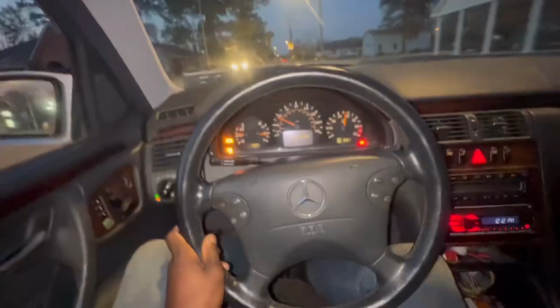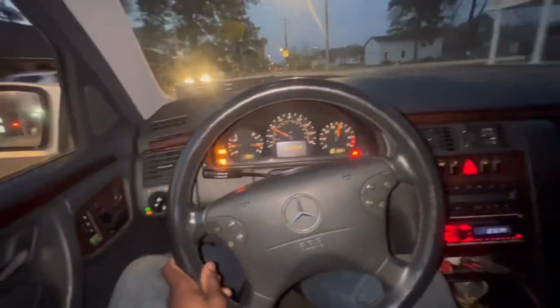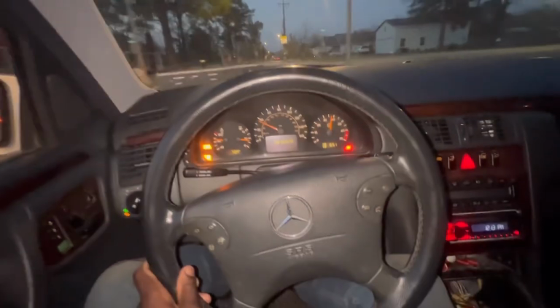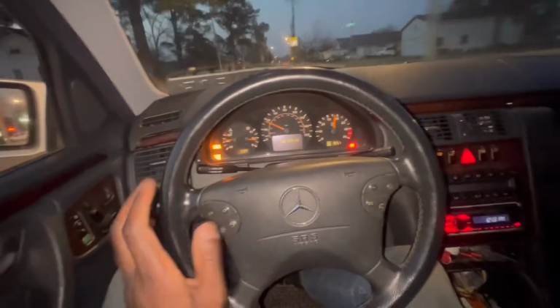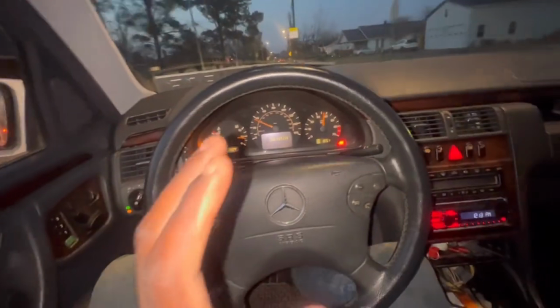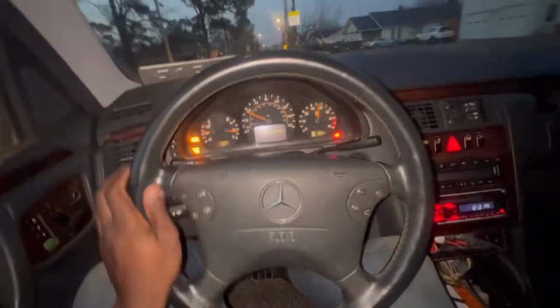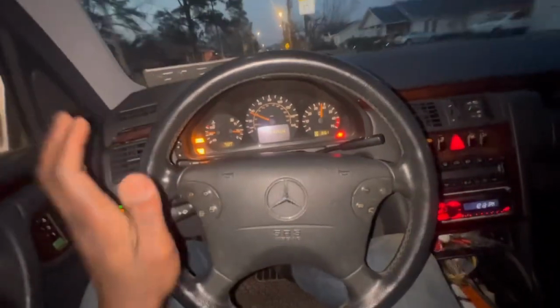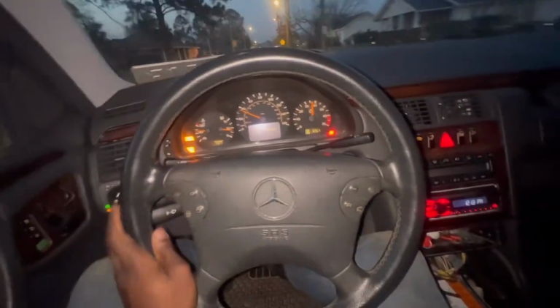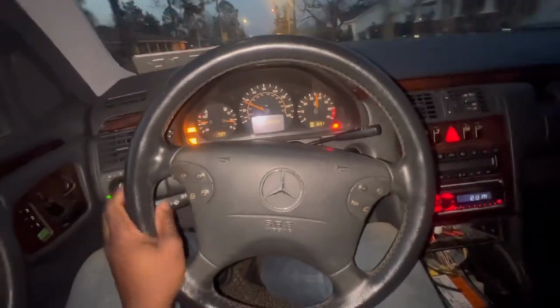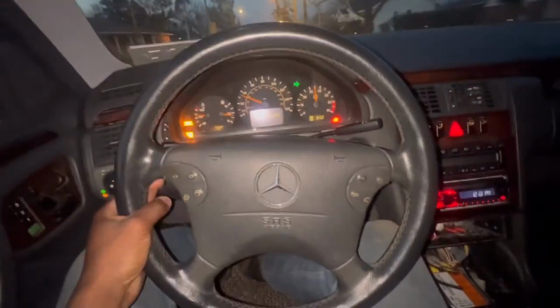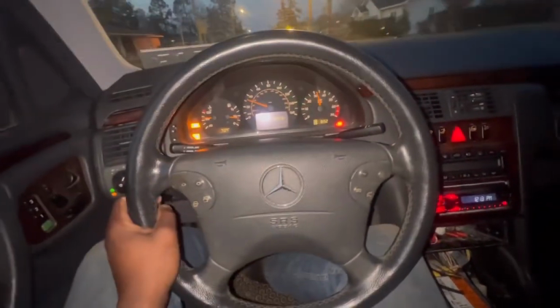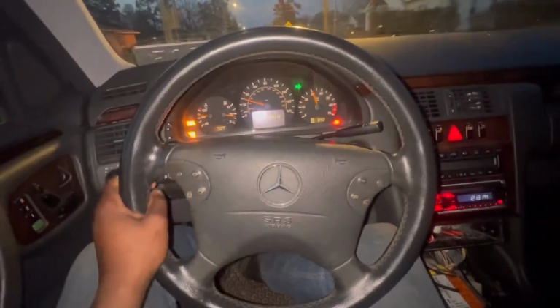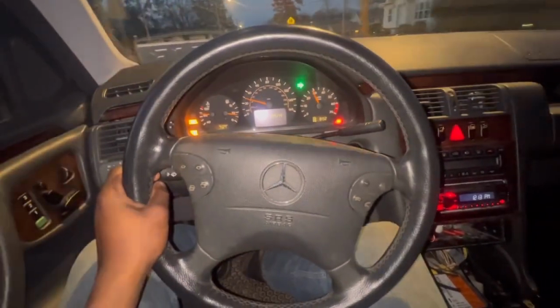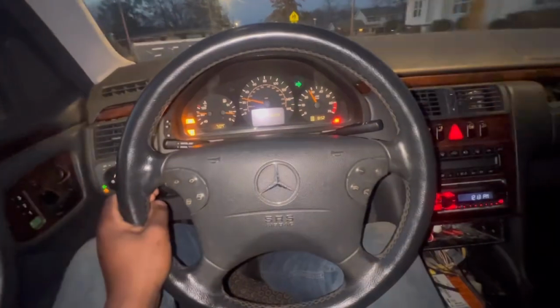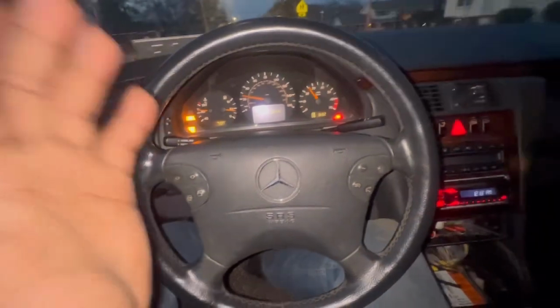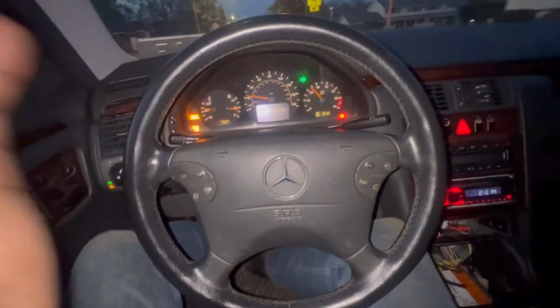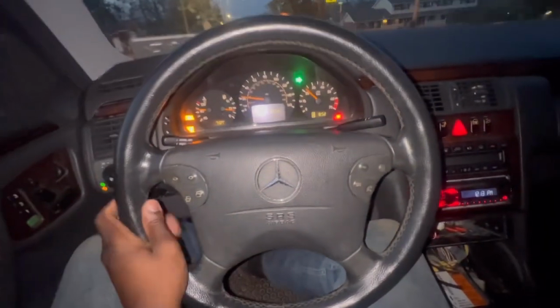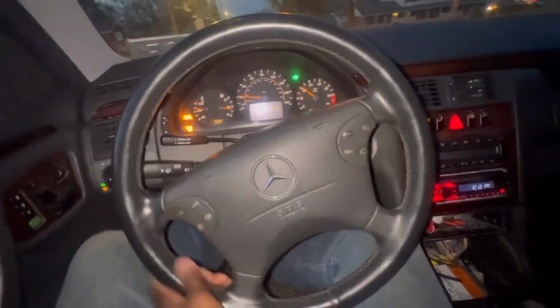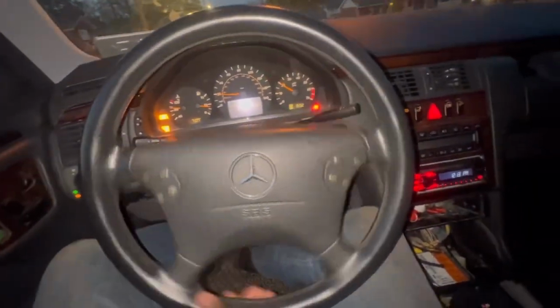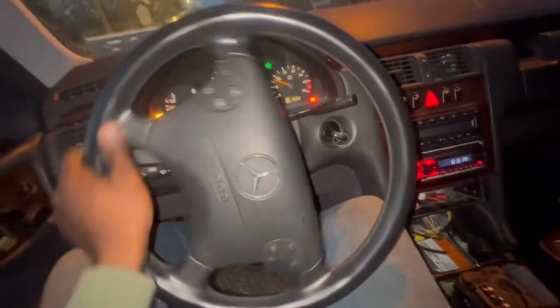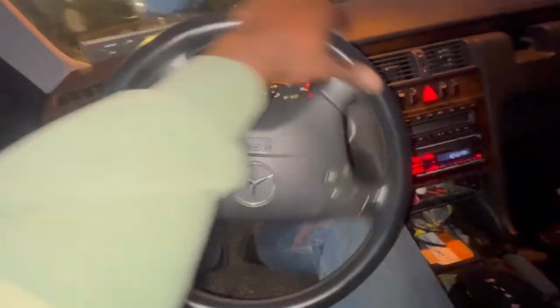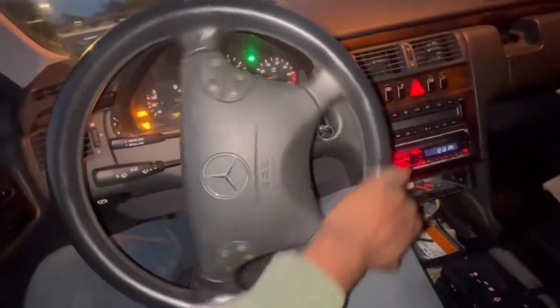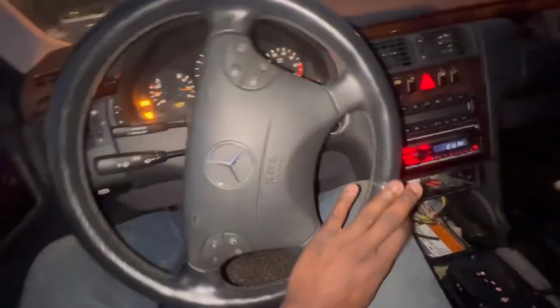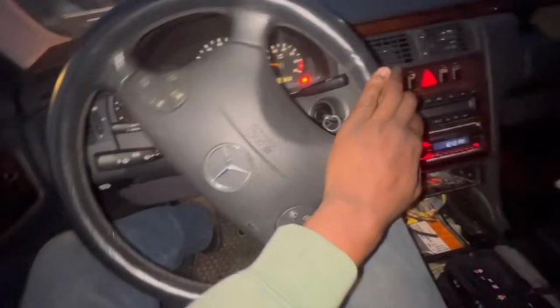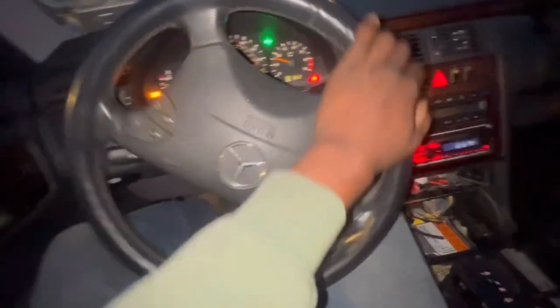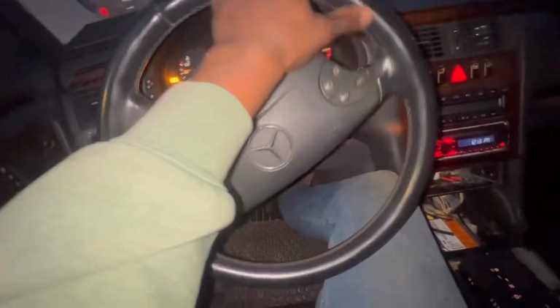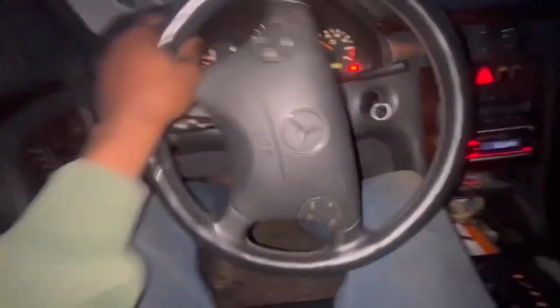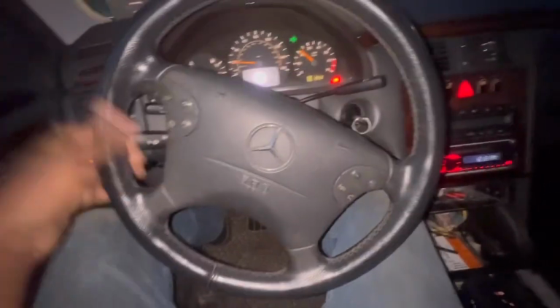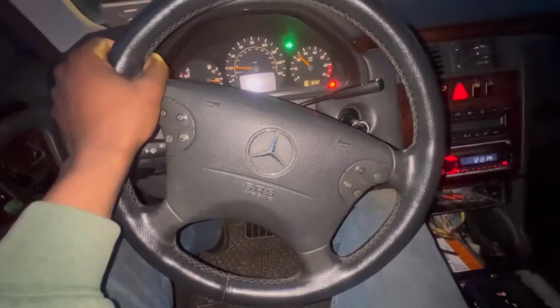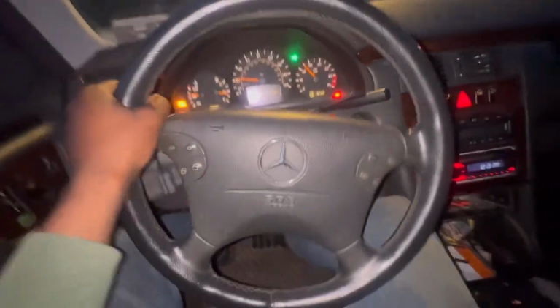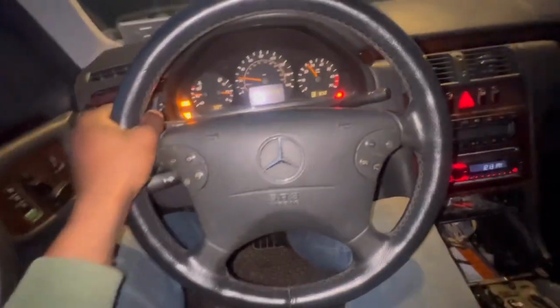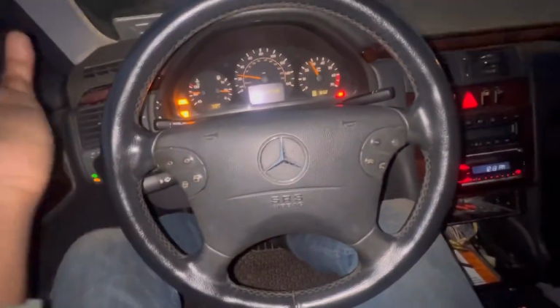I'm not going to lie — this car feels like it wants to get up and go. I don't know why. It just wants to go, but it's just not shifting like it's supposed to. It's staying in first gear, which sucks.